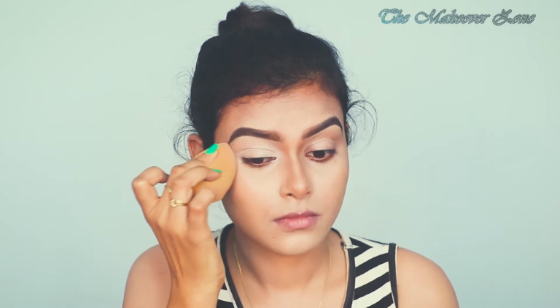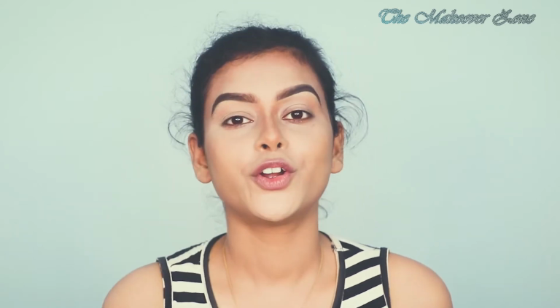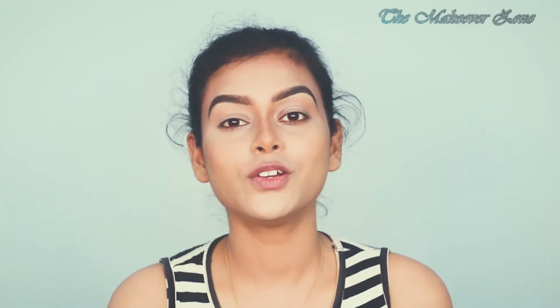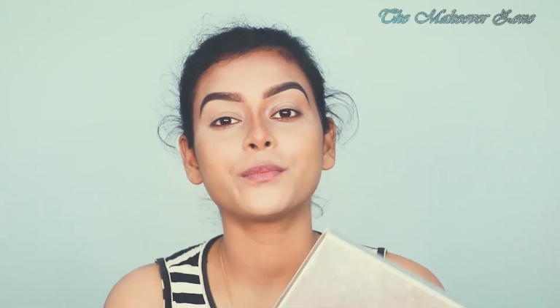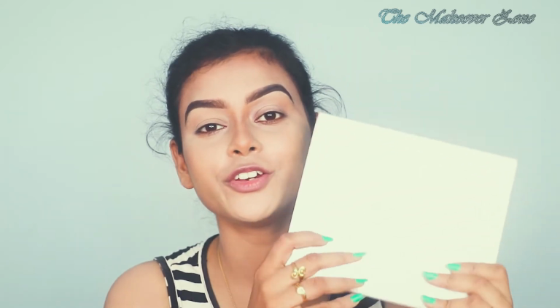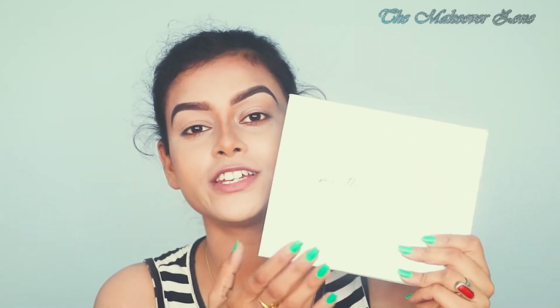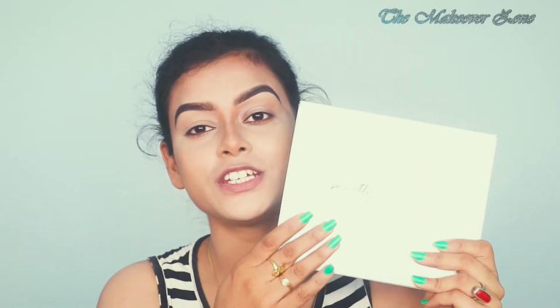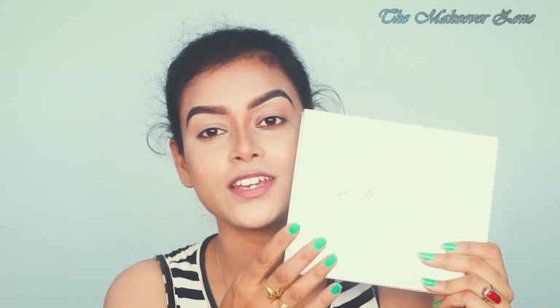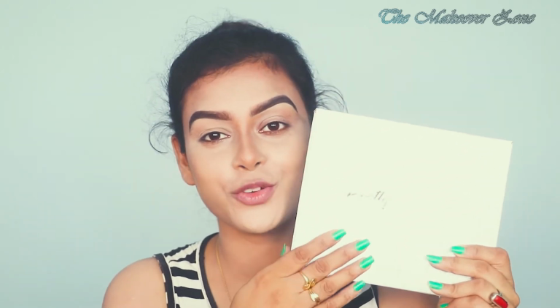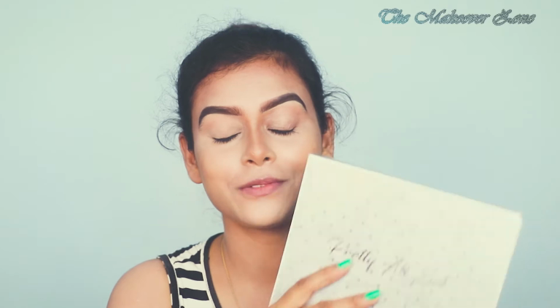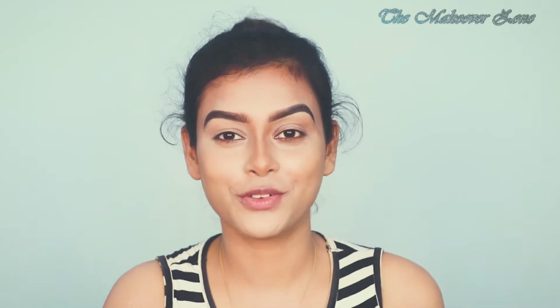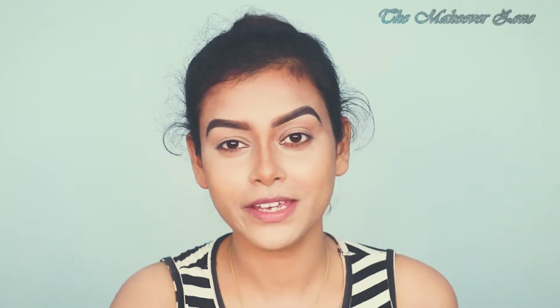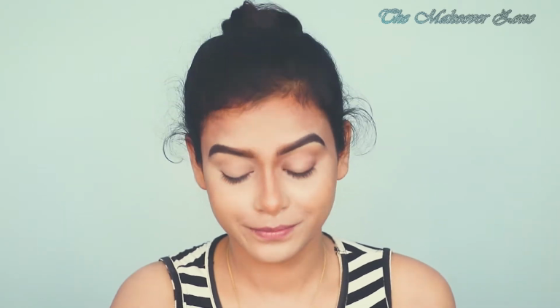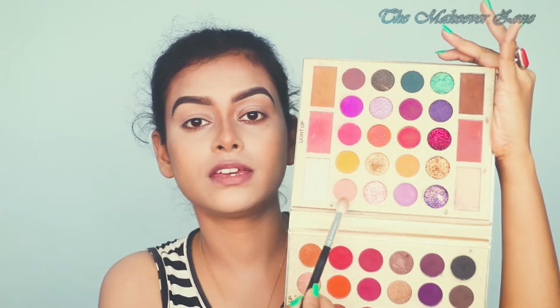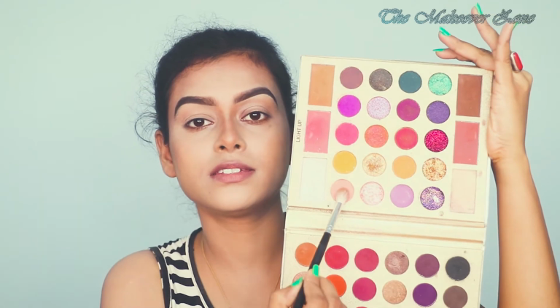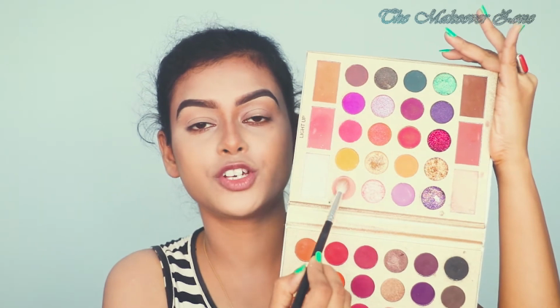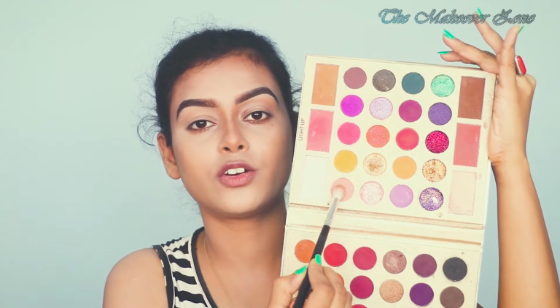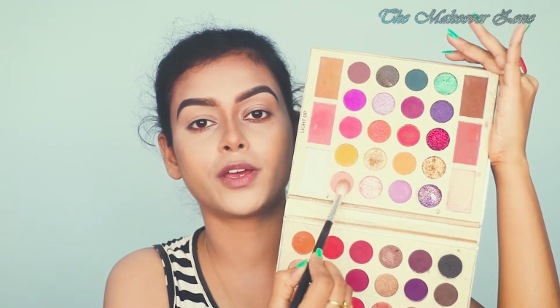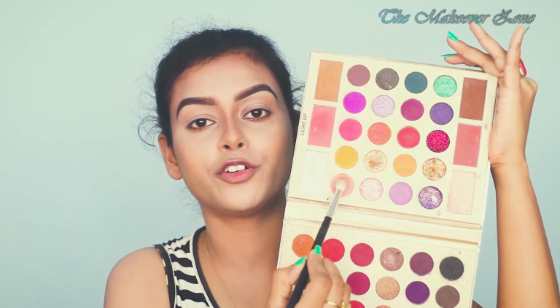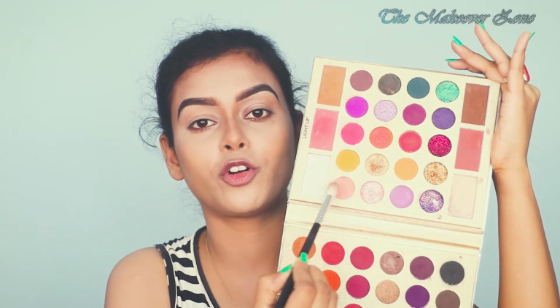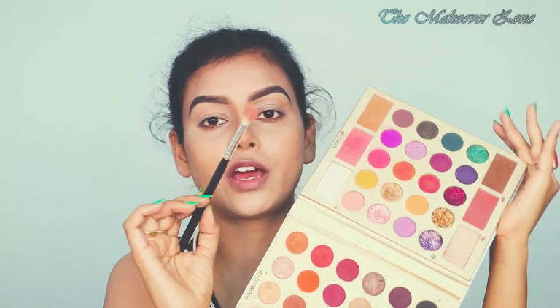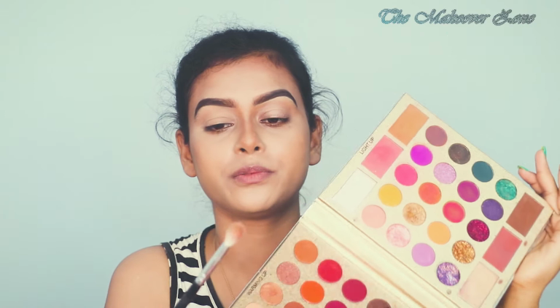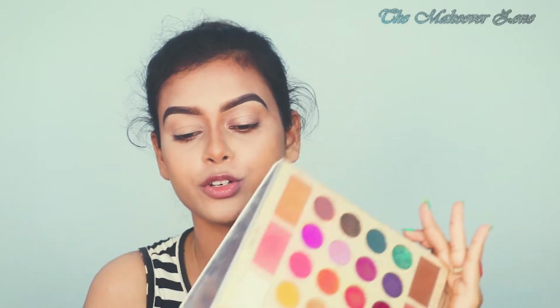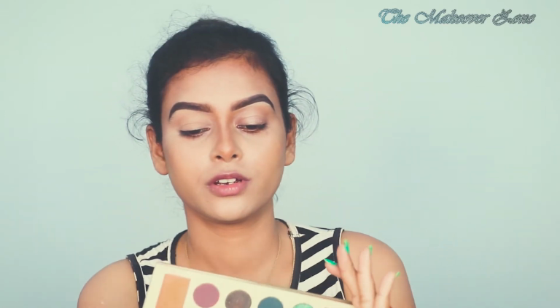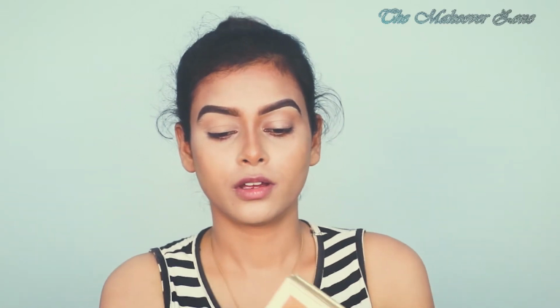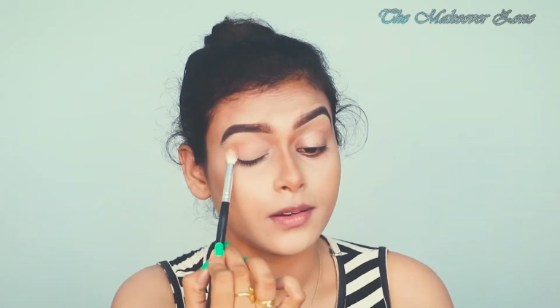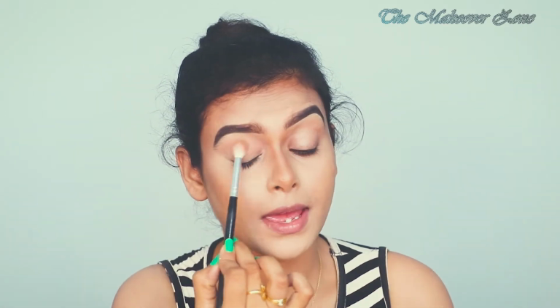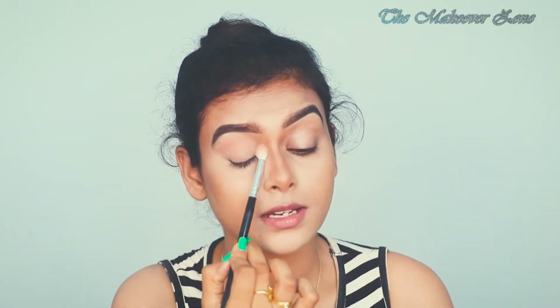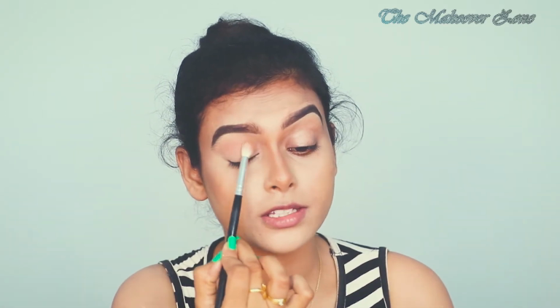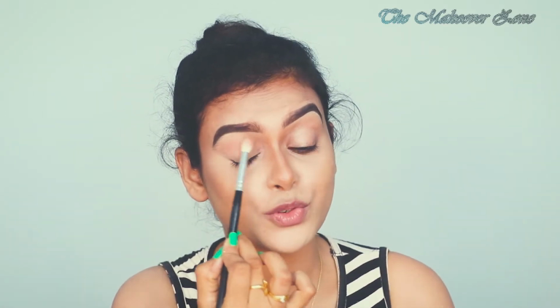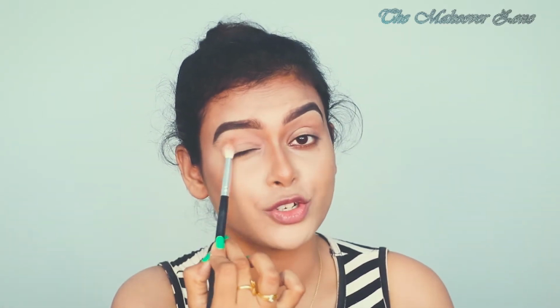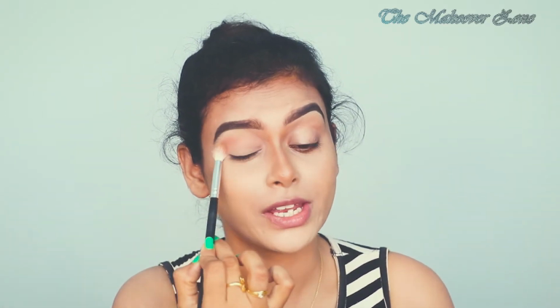For today's look I am going to use this pretty also eyeshadow palette by YouCanBe. Taking this shade on my fluffy Morphe eye blending brush and applying that colour as my transition shade.